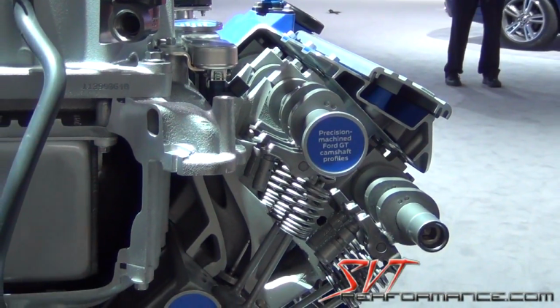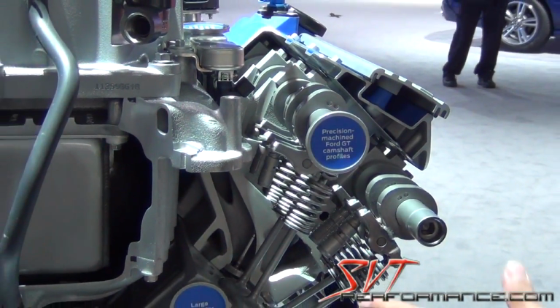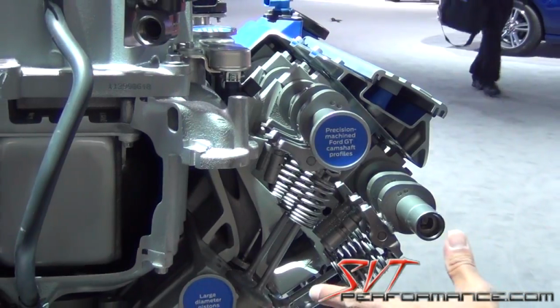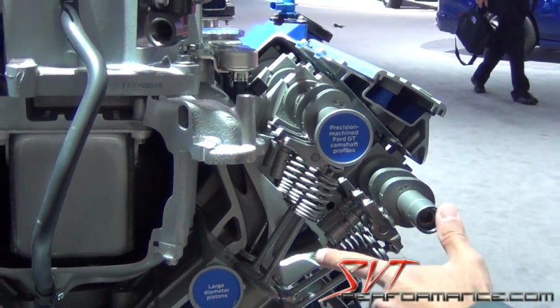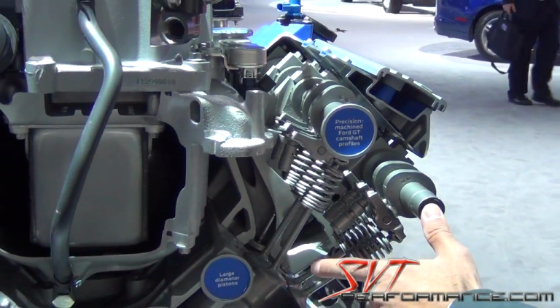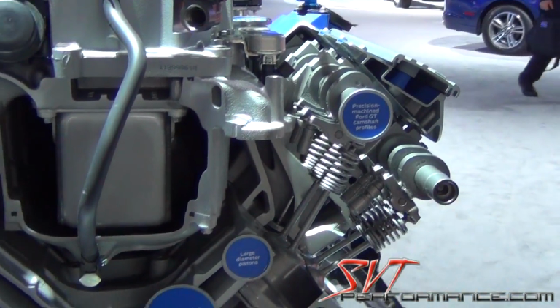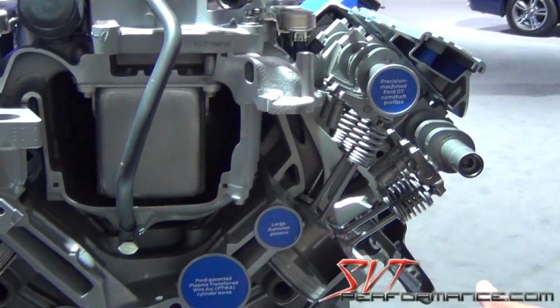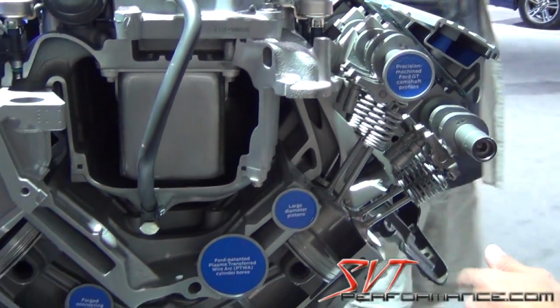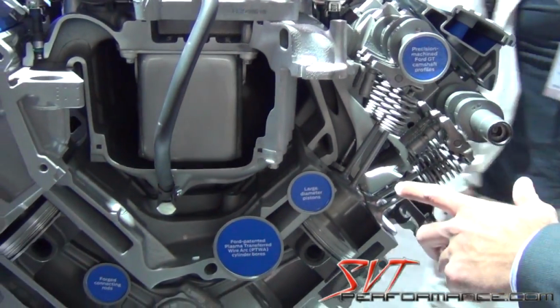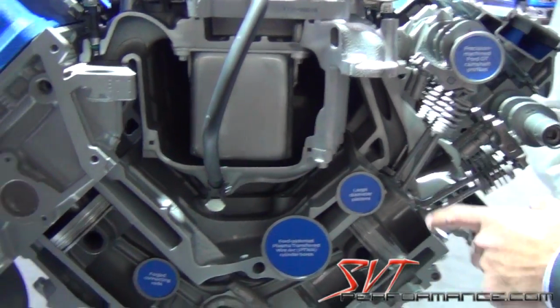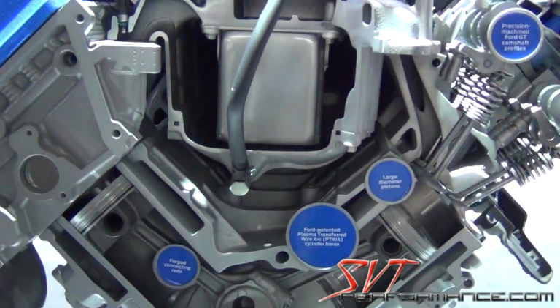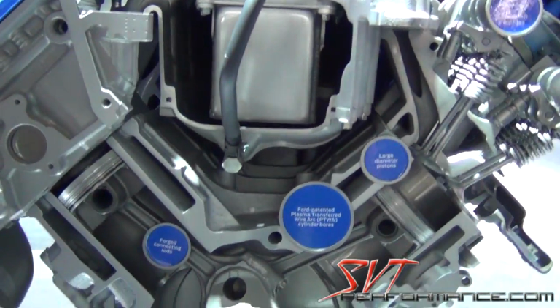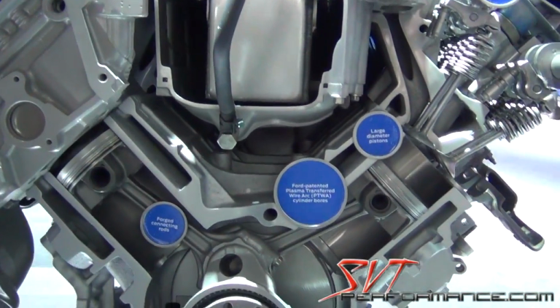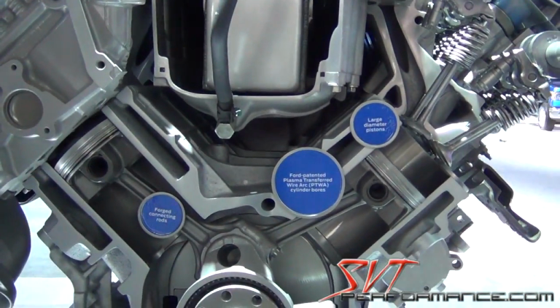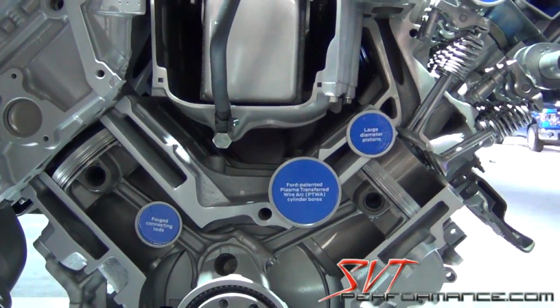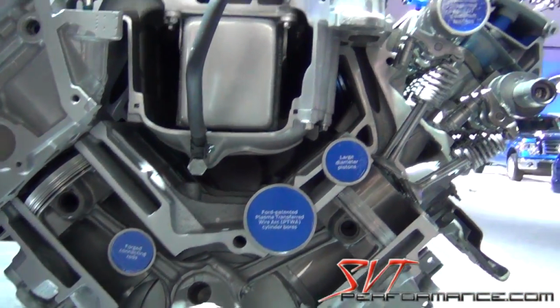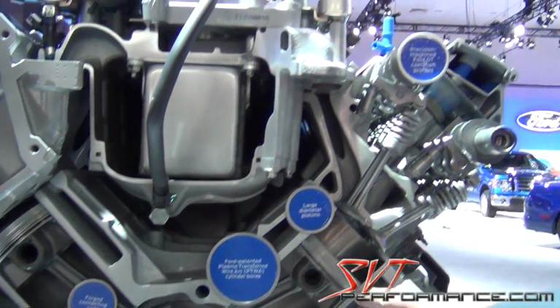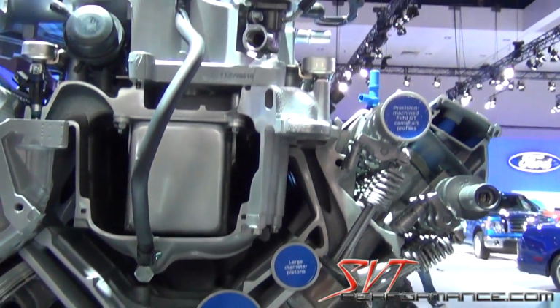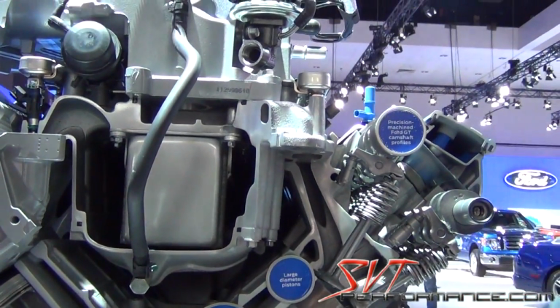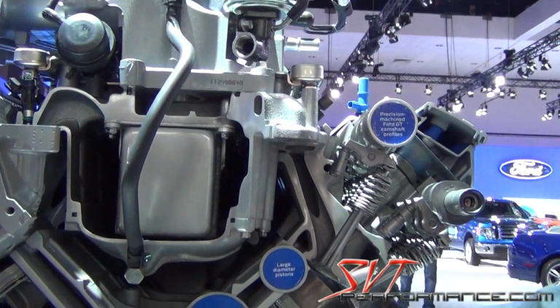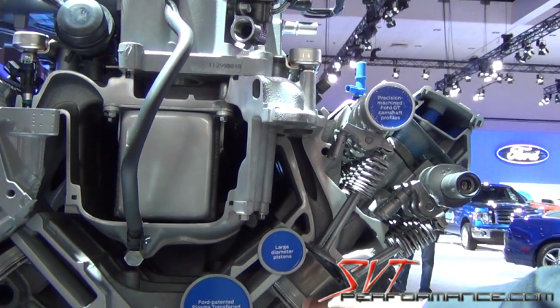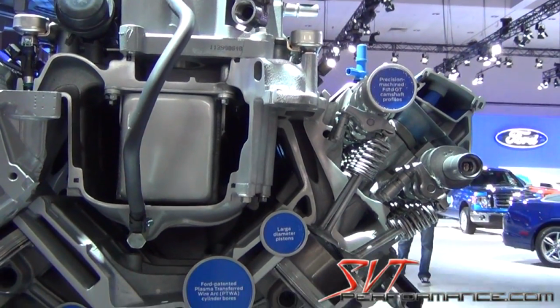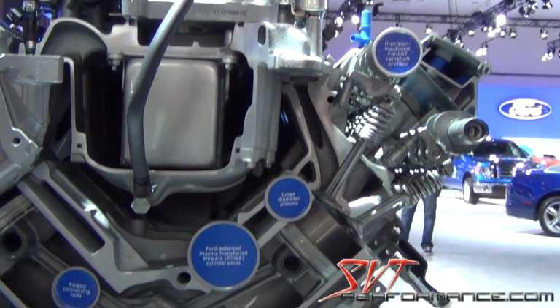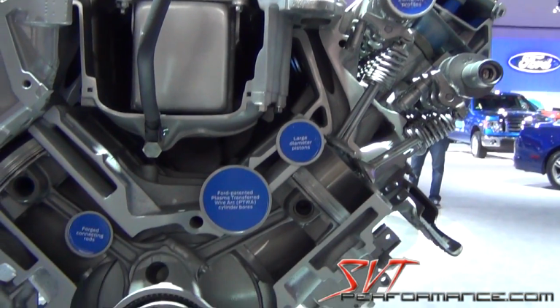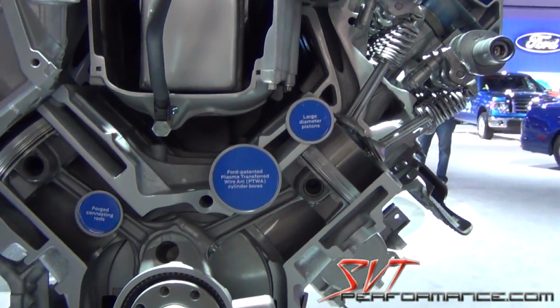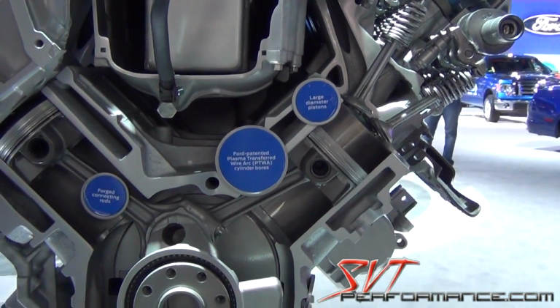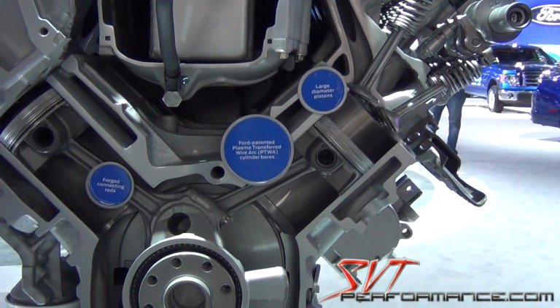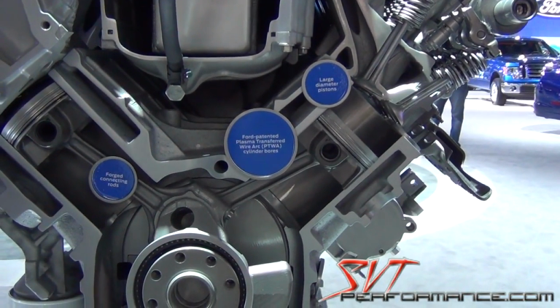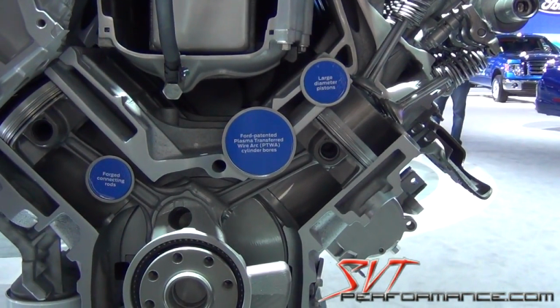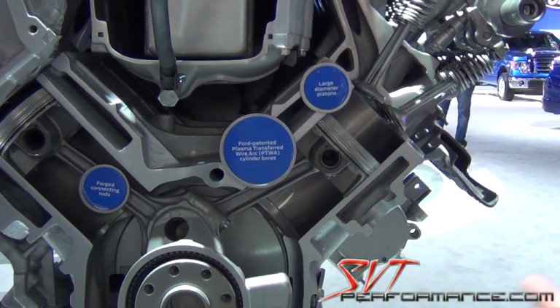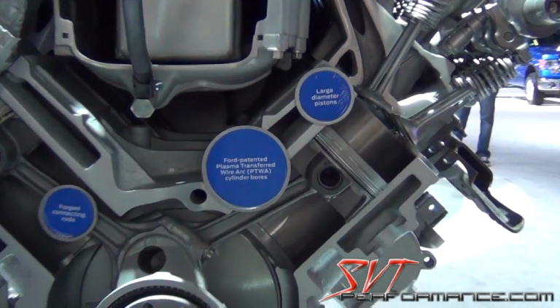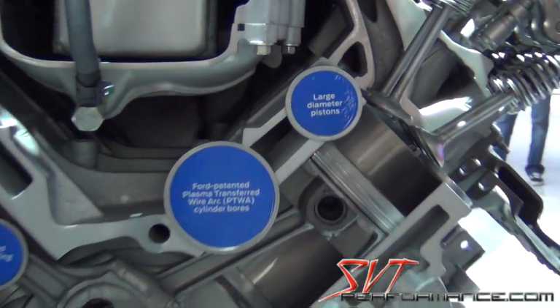We've got new stronger exhaust valves and new valve seats. We've got high-dome pistons and we increased the compression ratio from 8.4 to 9 to 1.